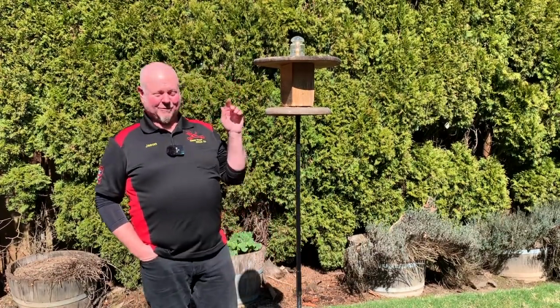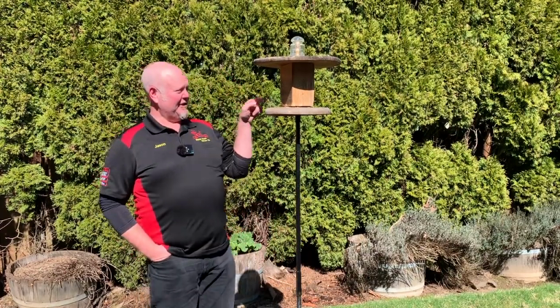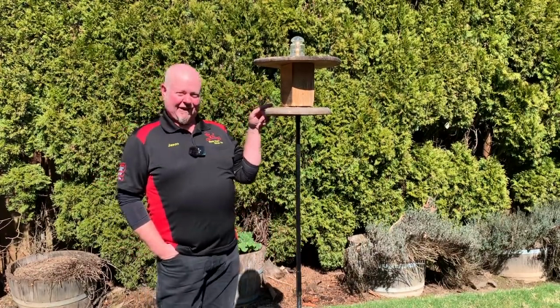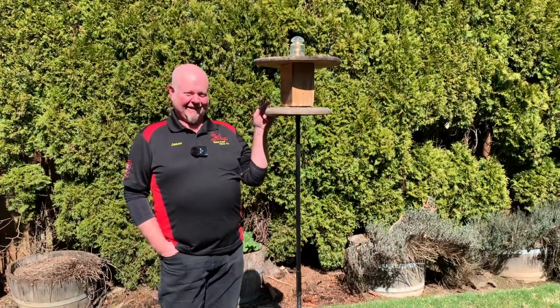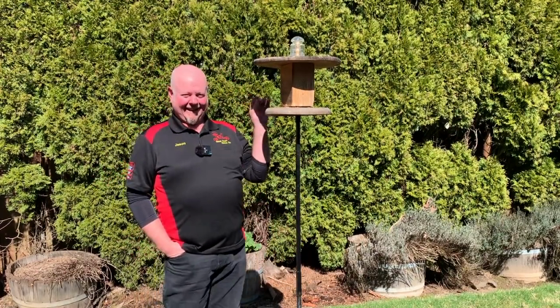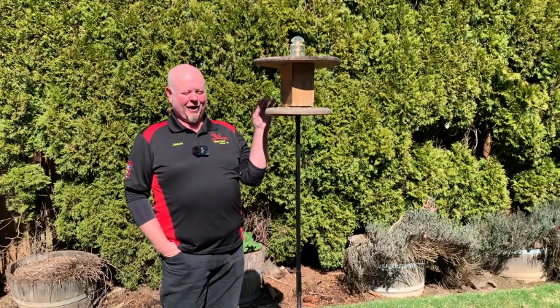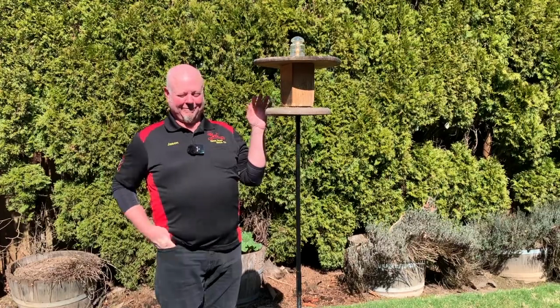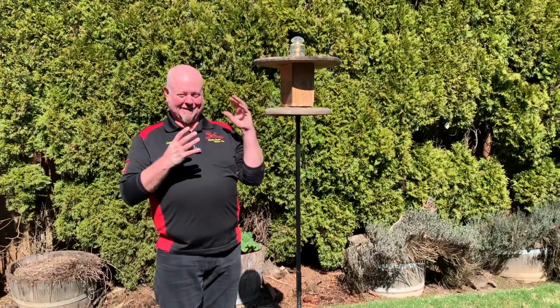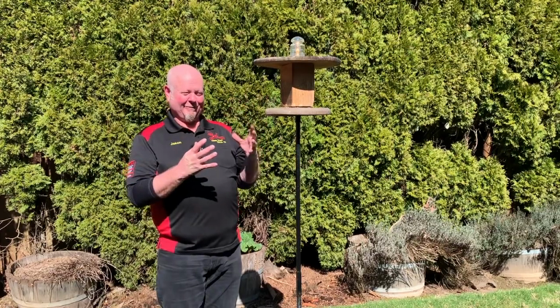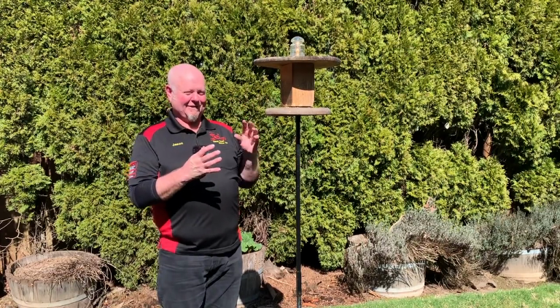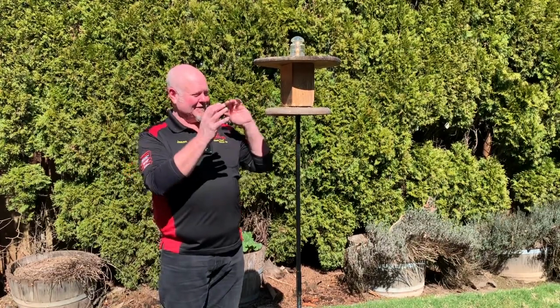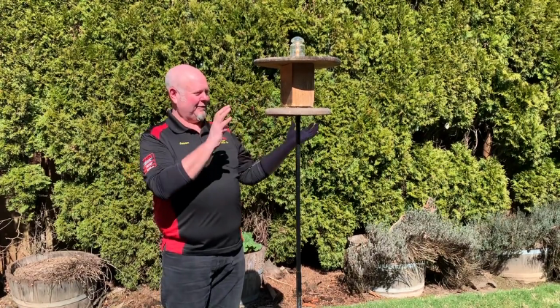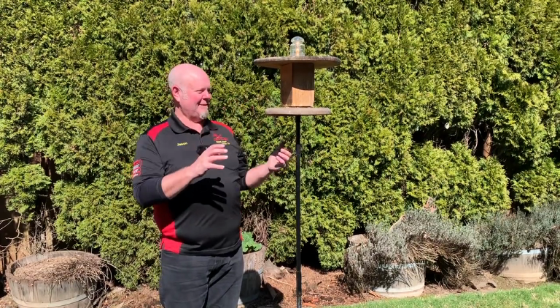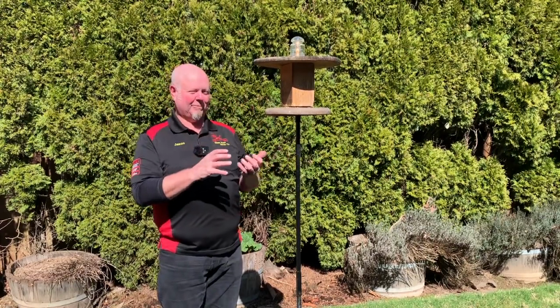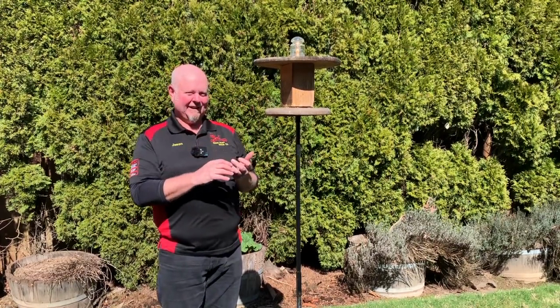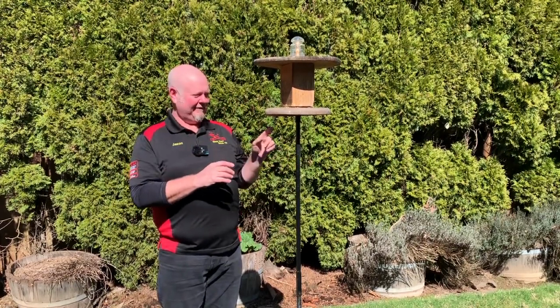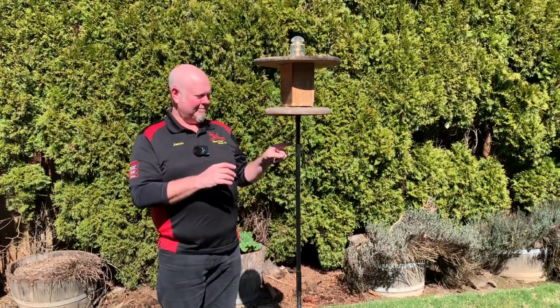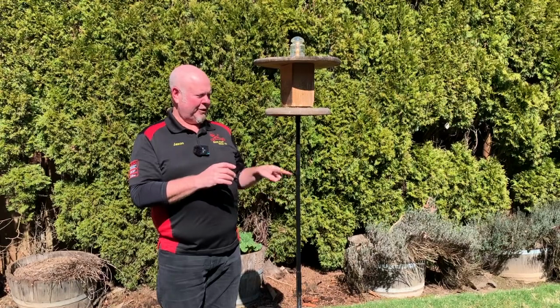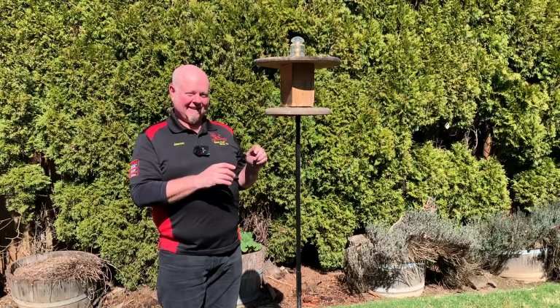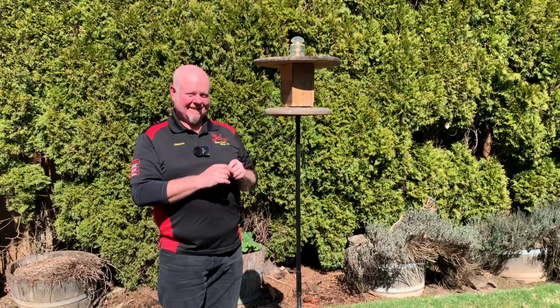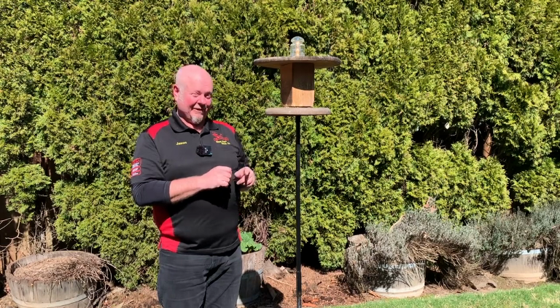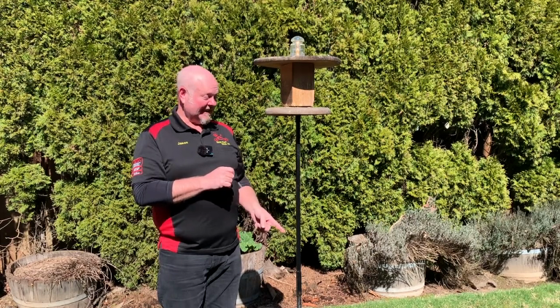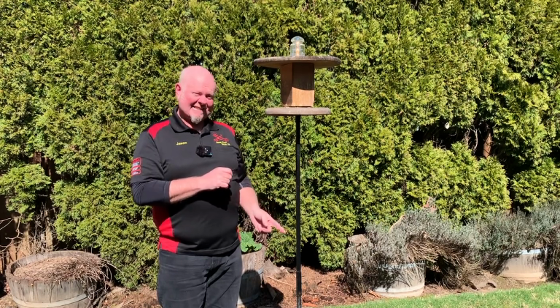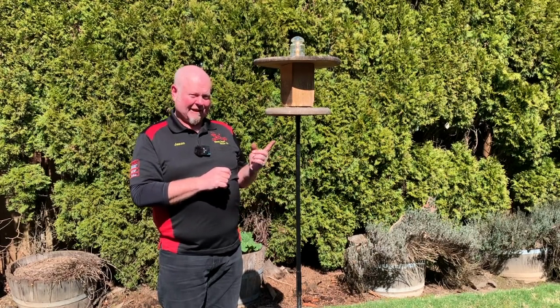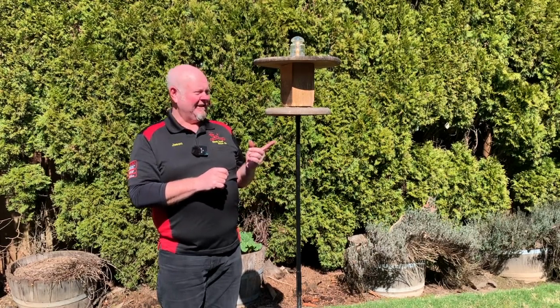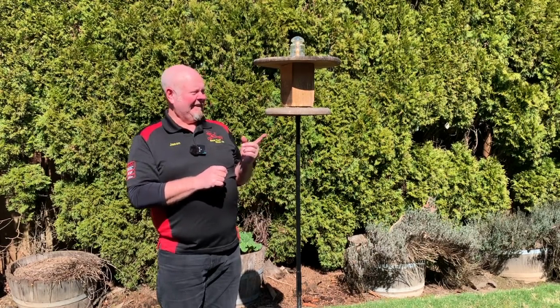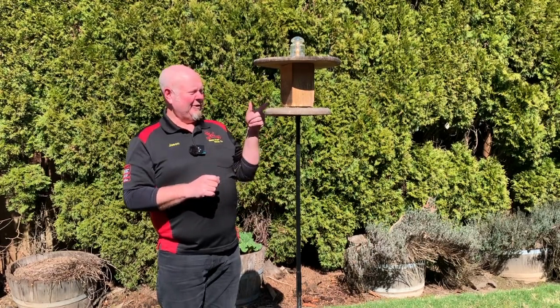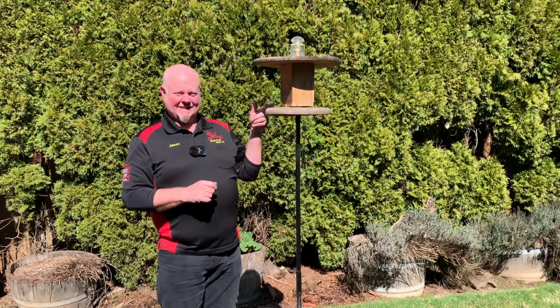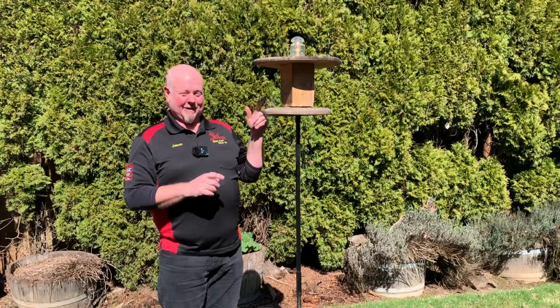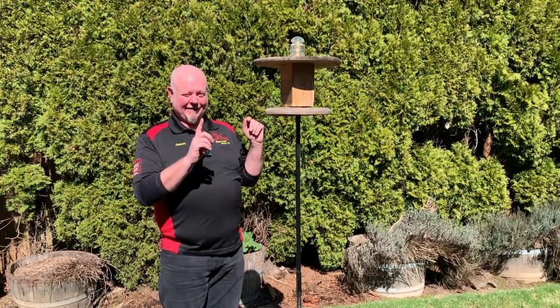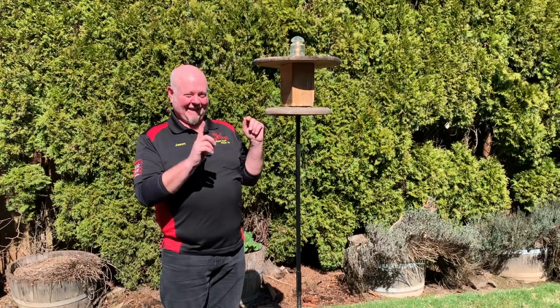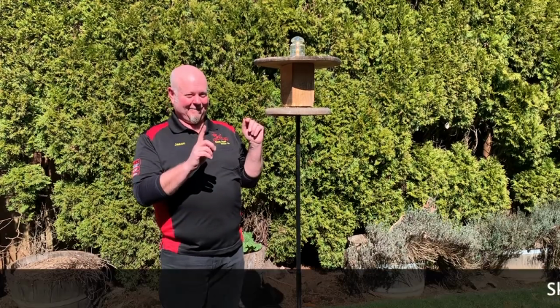Squirrels getting in your bird feeder is a common problem, right? It's funny, we've all seen videos of different ways that people keep them off. If you've got a metal pole like this, those little guys can still run up here and do all kinds of damage, but I've figured out a way to keep them off.